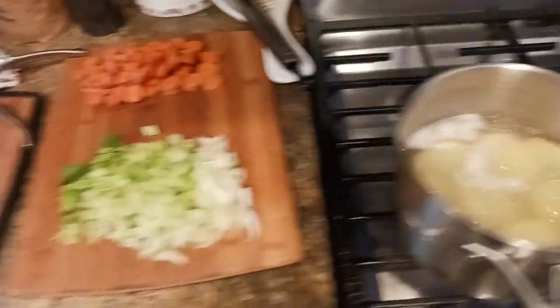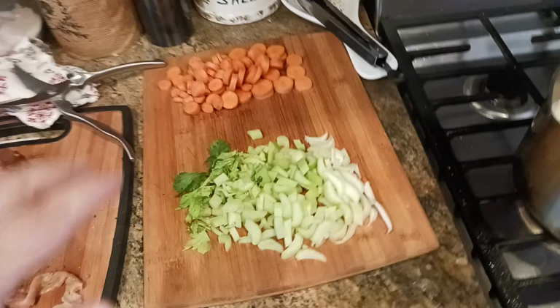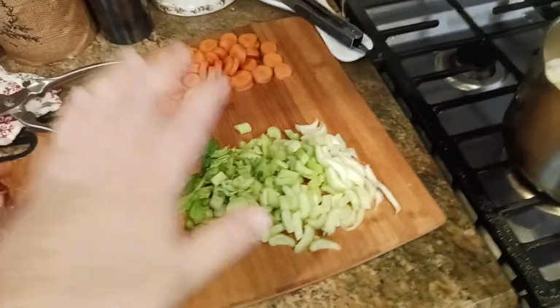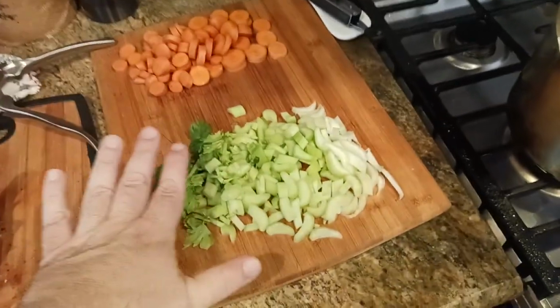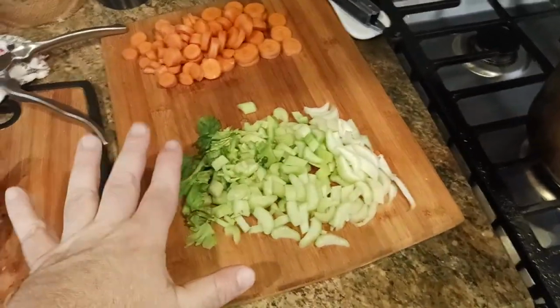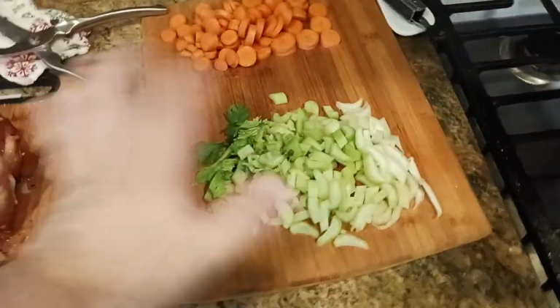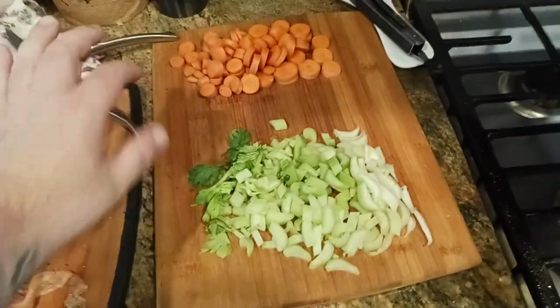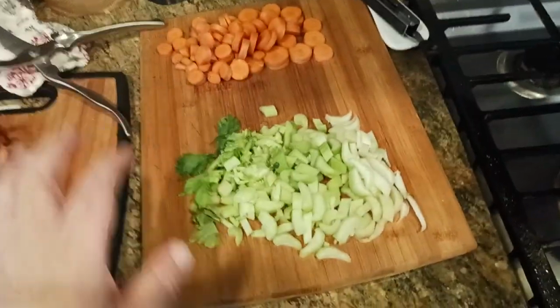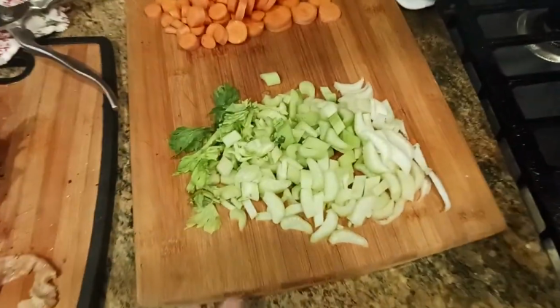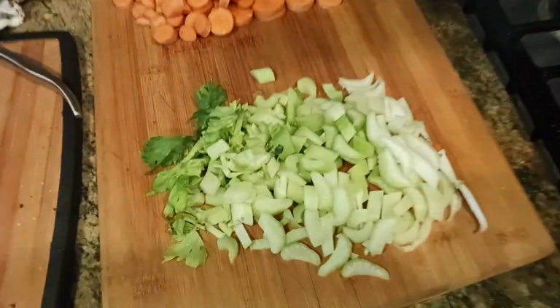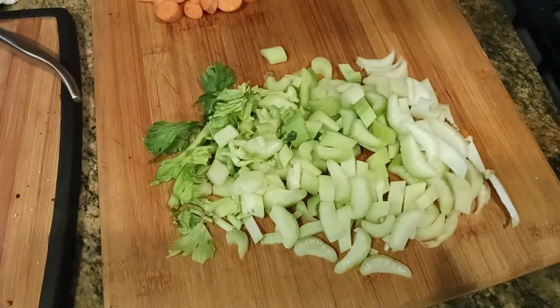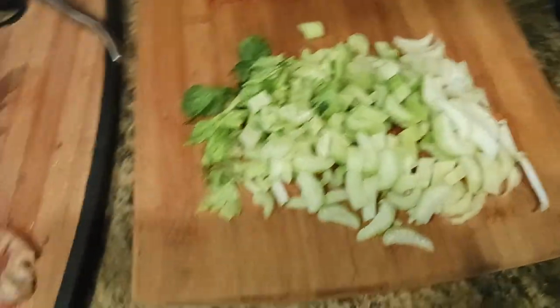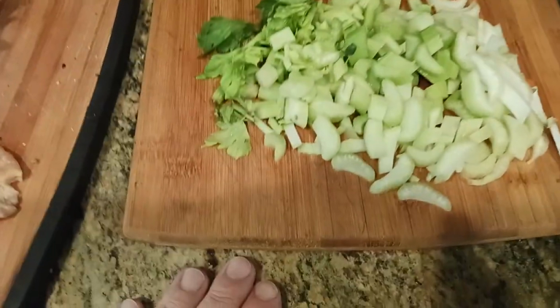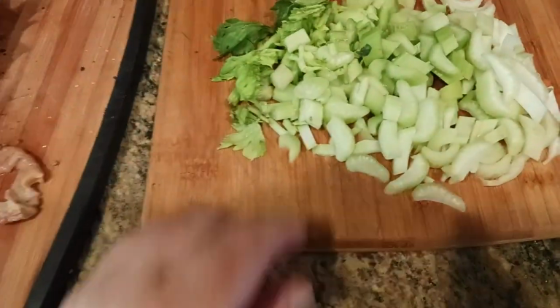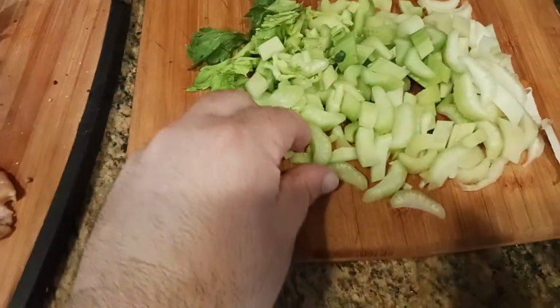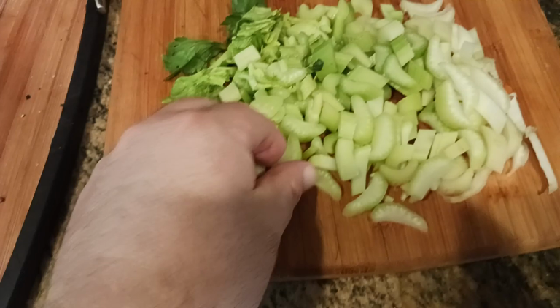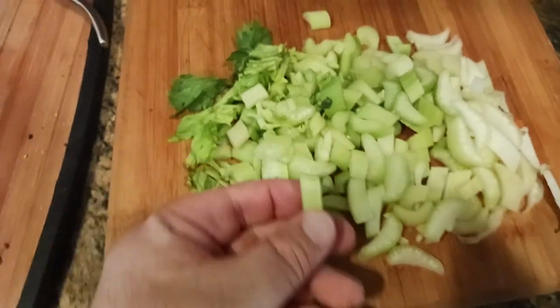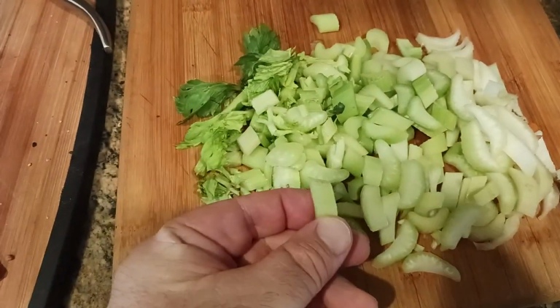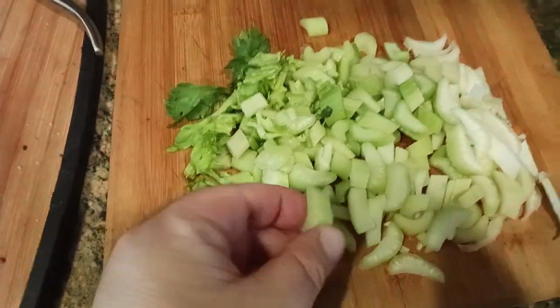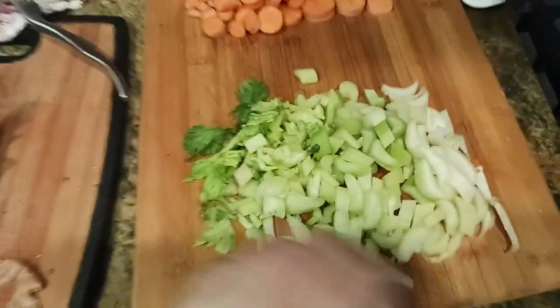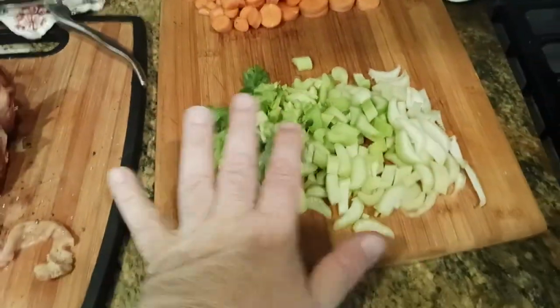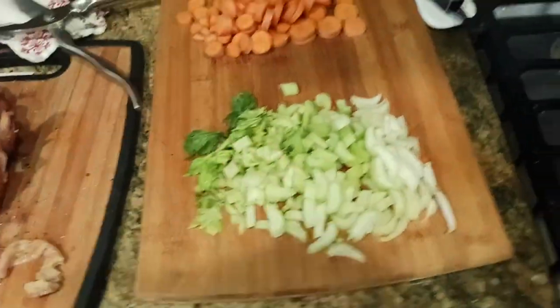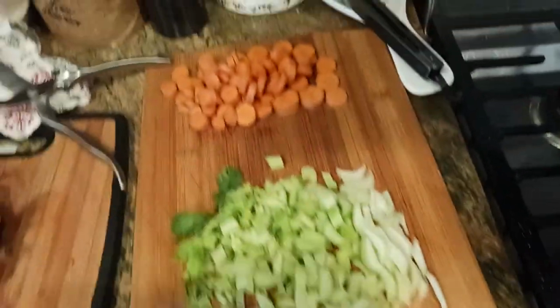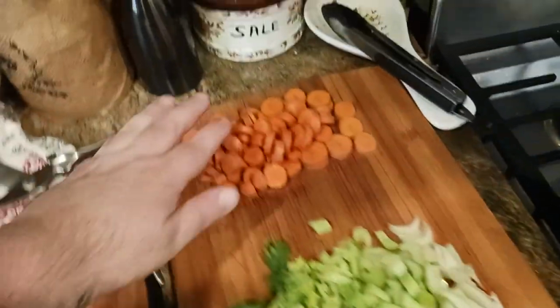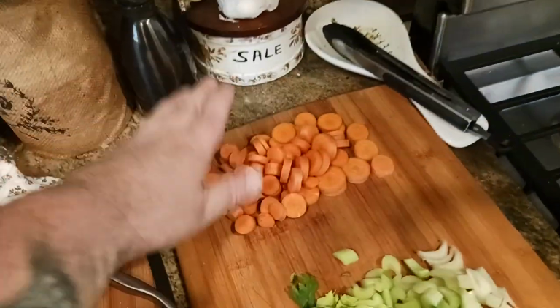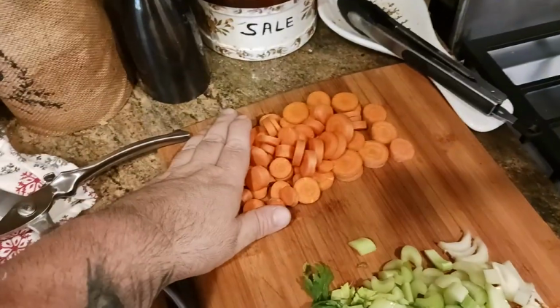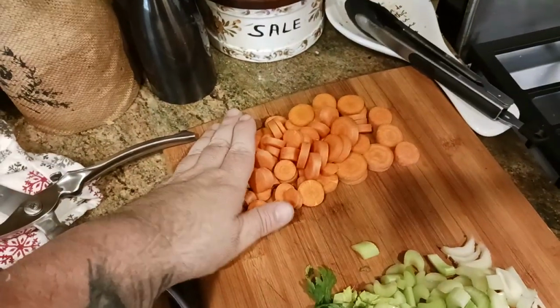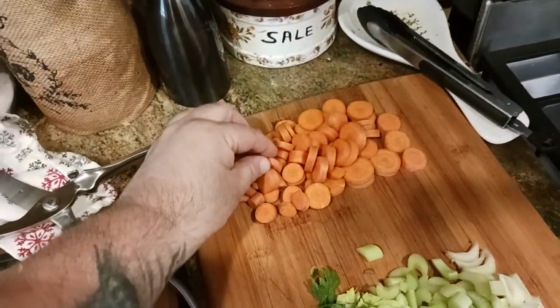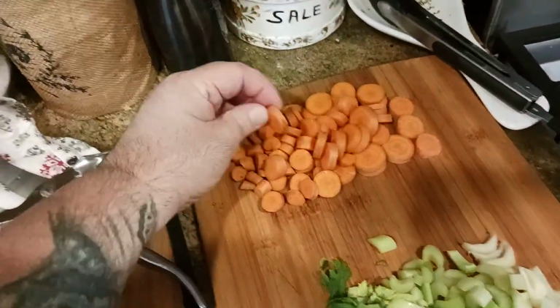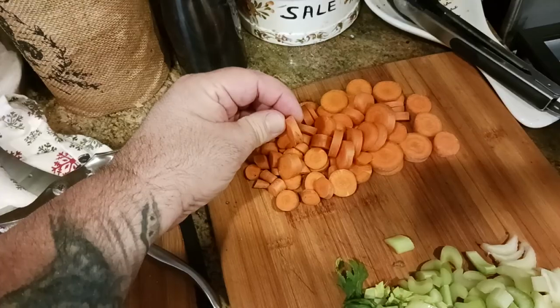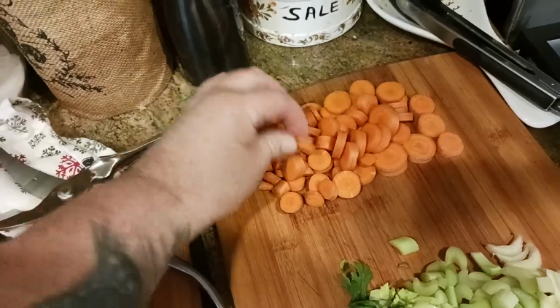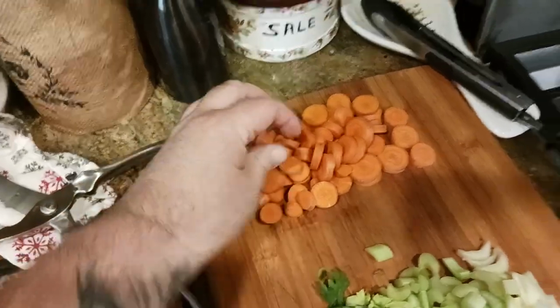Then I've got three celery stalks that I cut into about quarter-inch pieces. Then I've got three carrots that I cut up into about quarter-inch pieces as well.